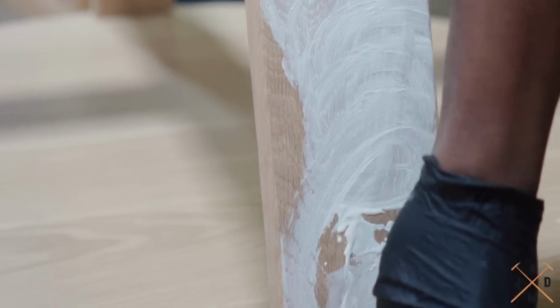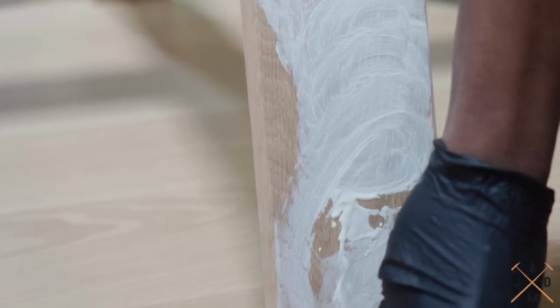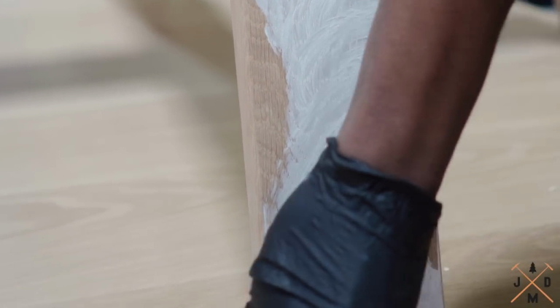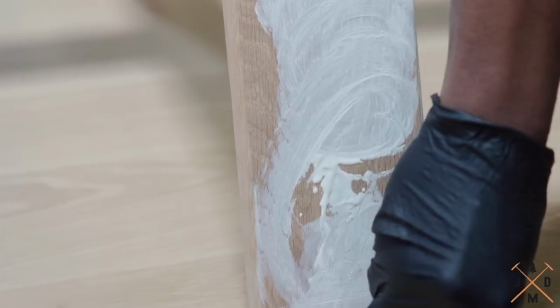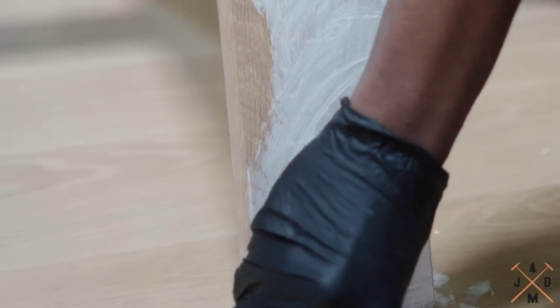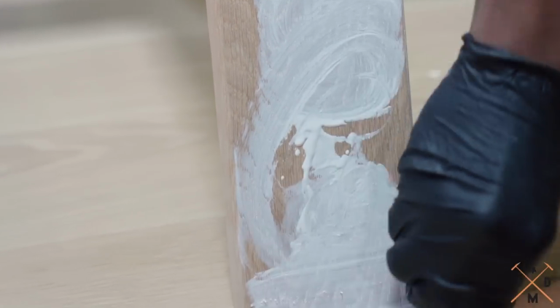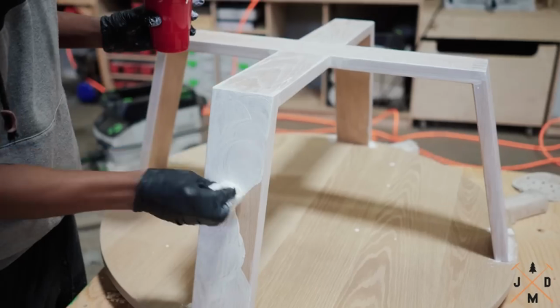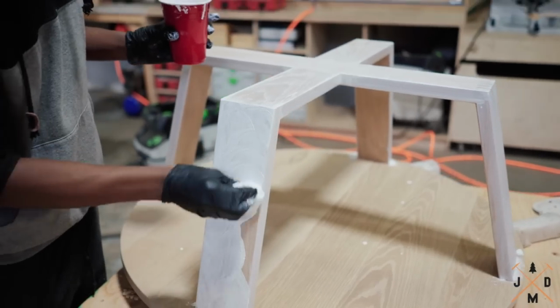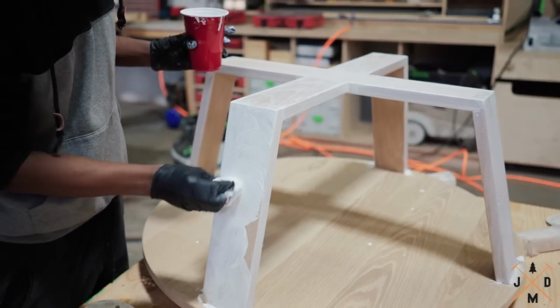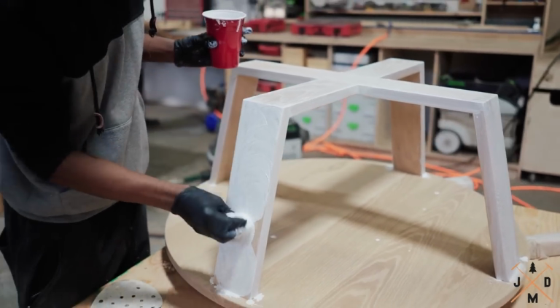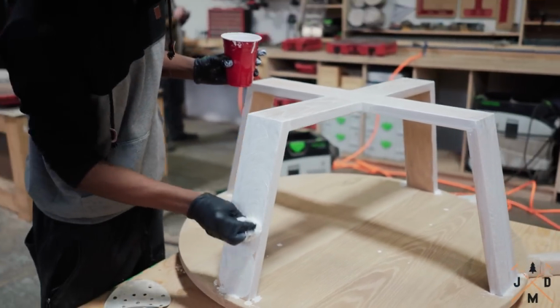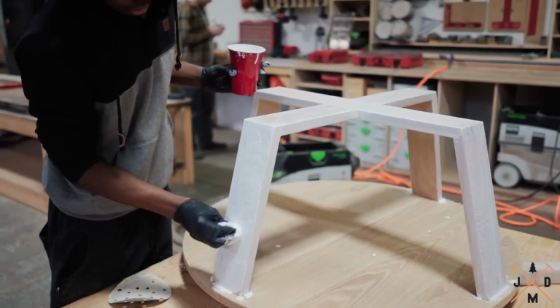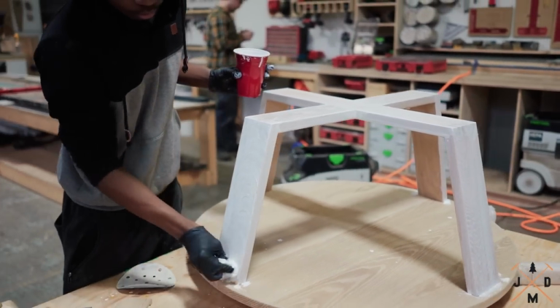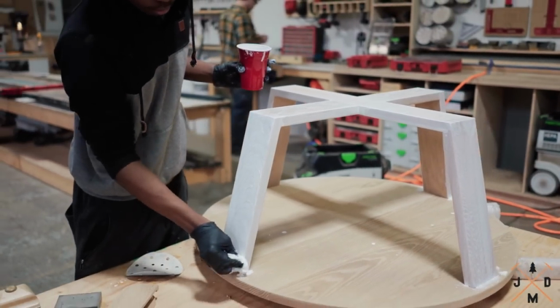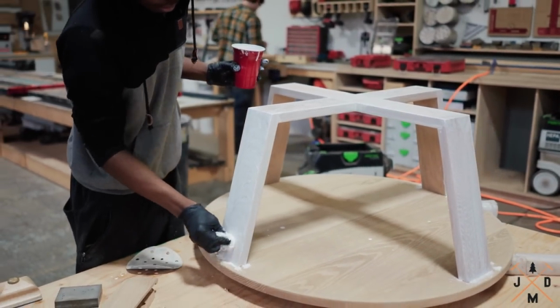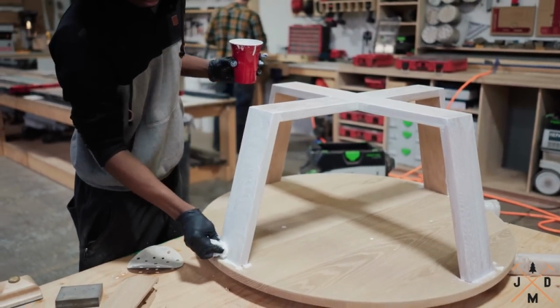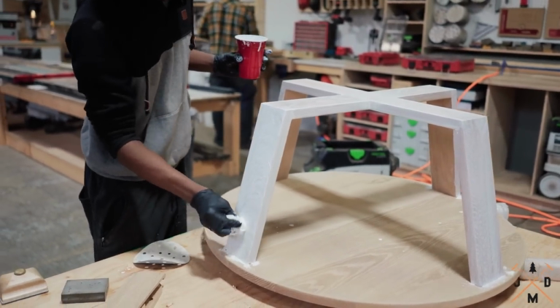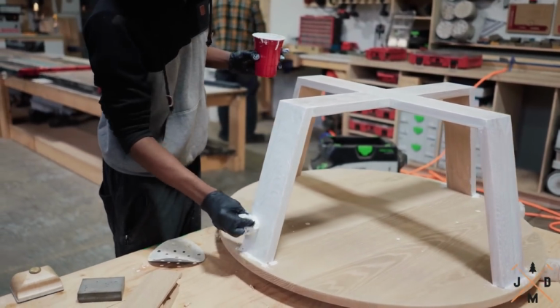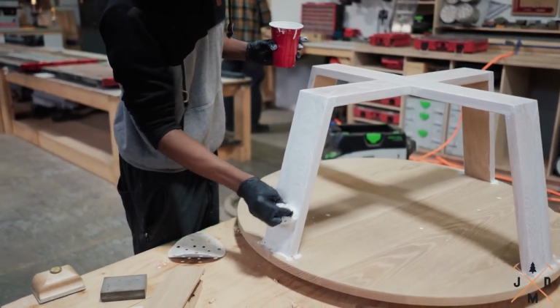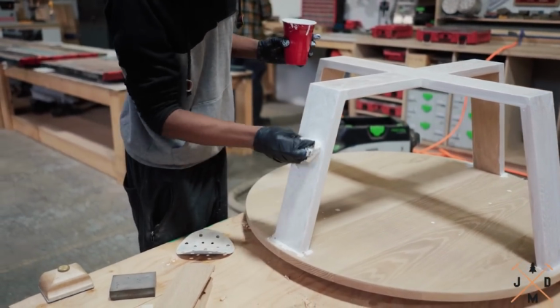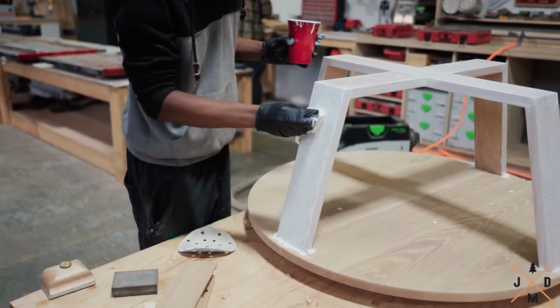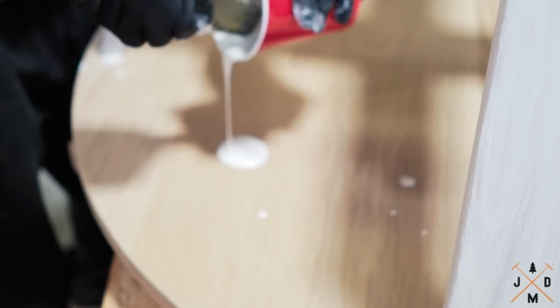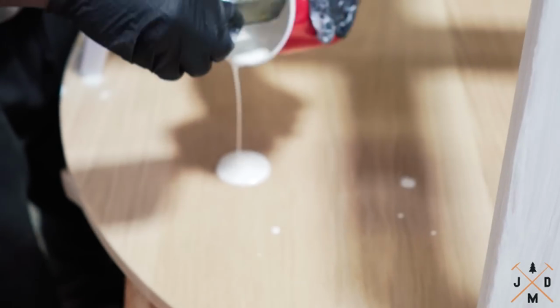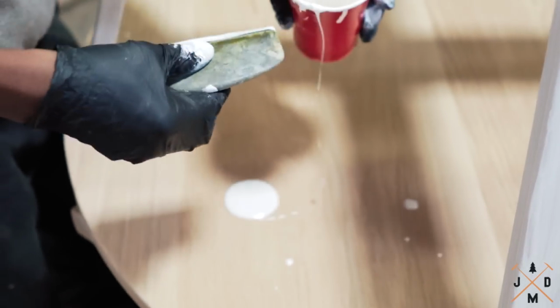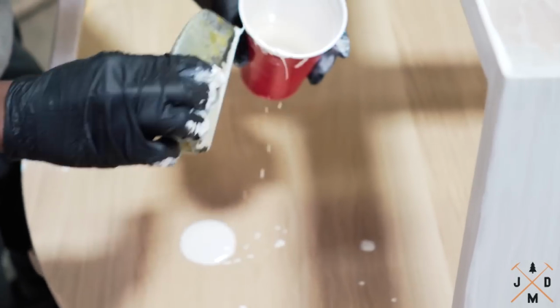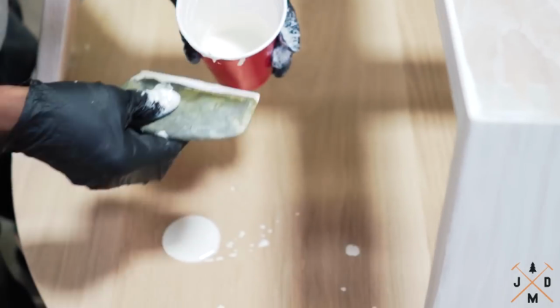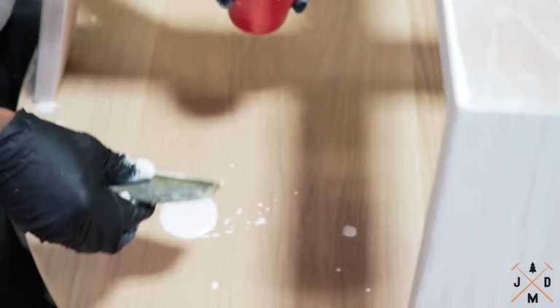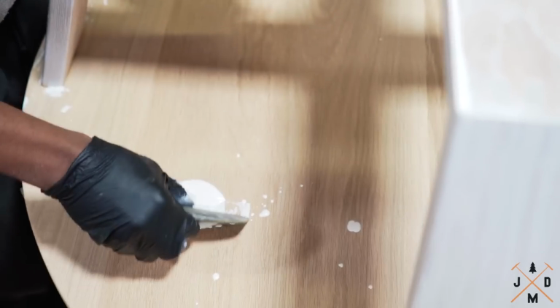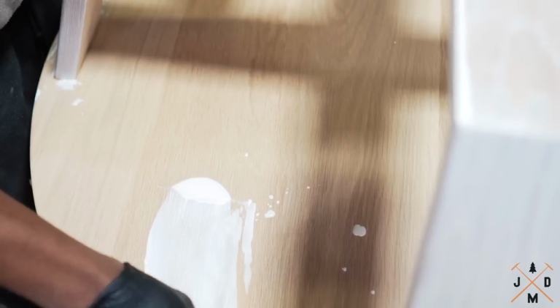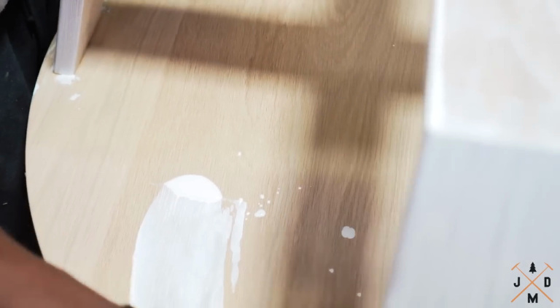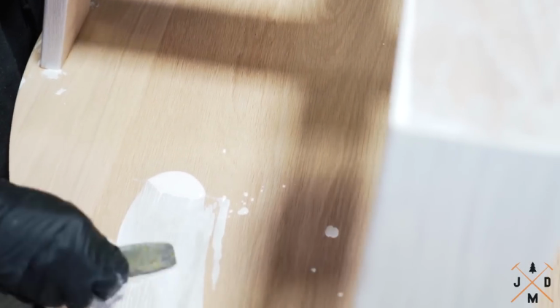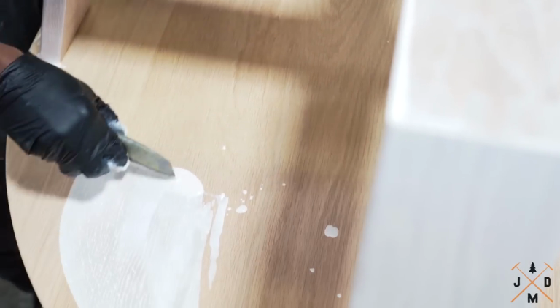We use Rubio Monocoat super white on this project to give it a whitewashed effect. After we mix the oil with the hardener in a cup, we apply the oil with a squeegee or a spreader — you can also use an old credit card if you don't have a squeegee handy.